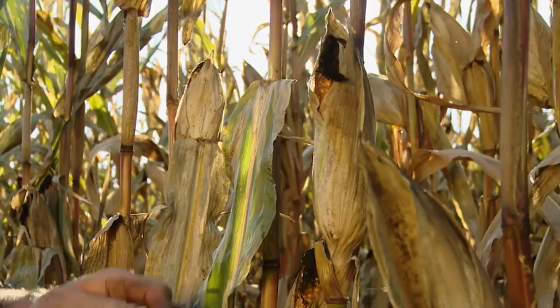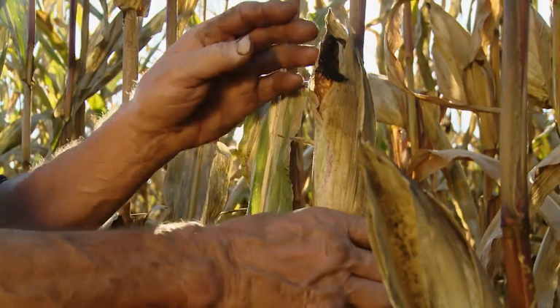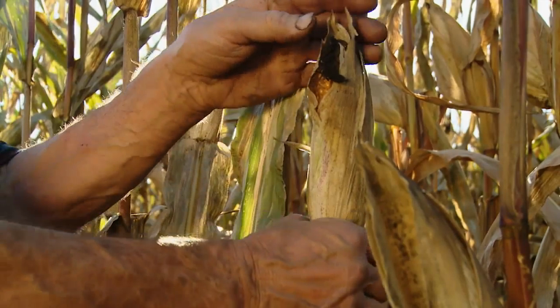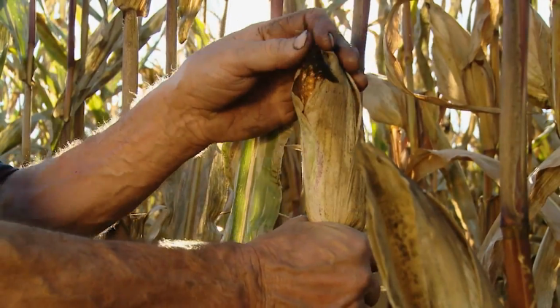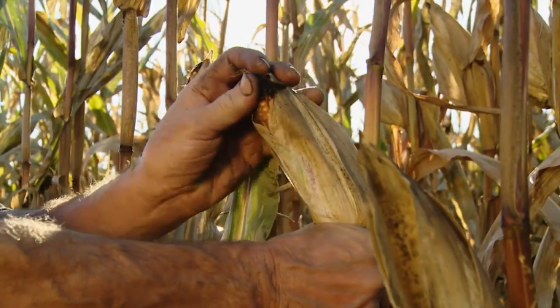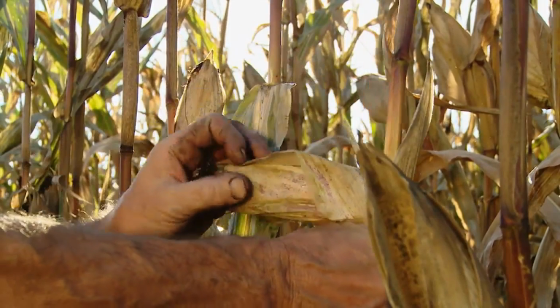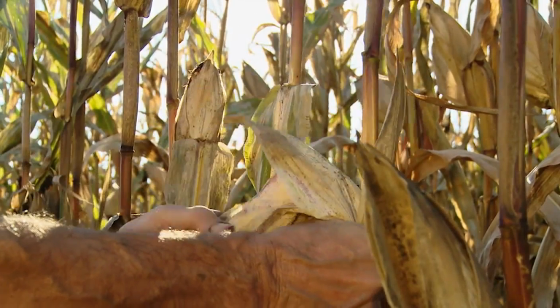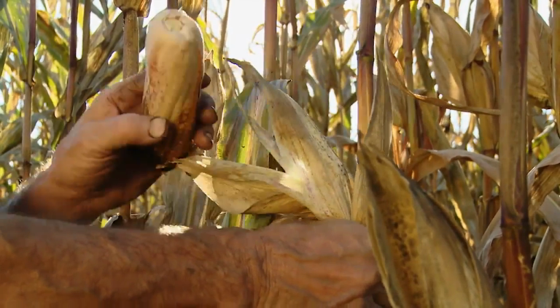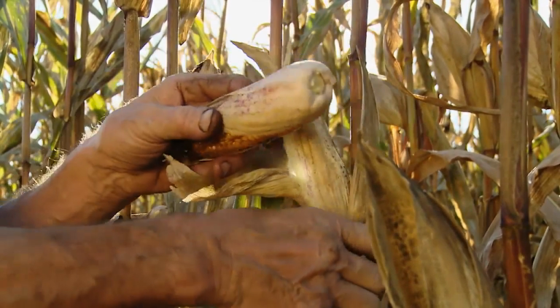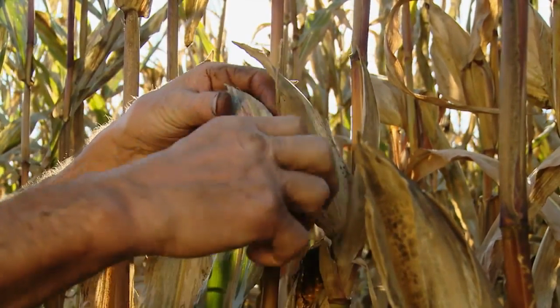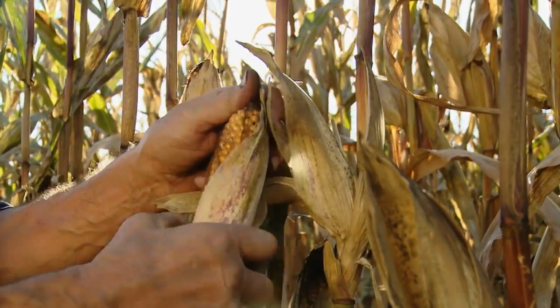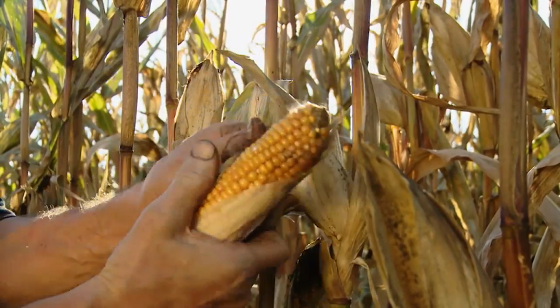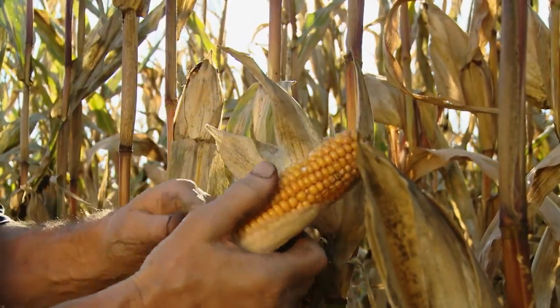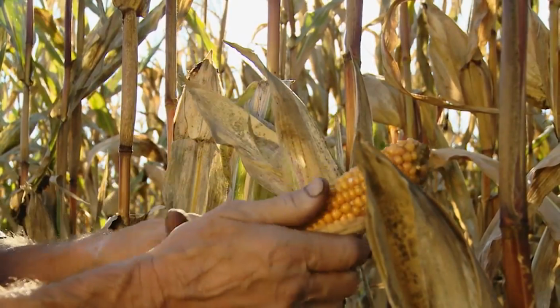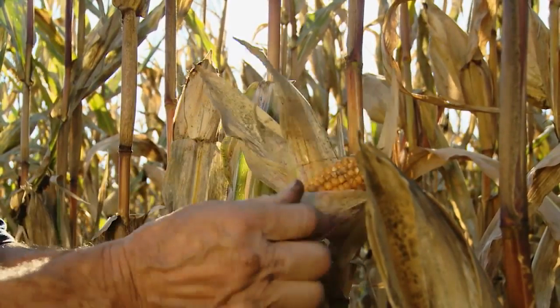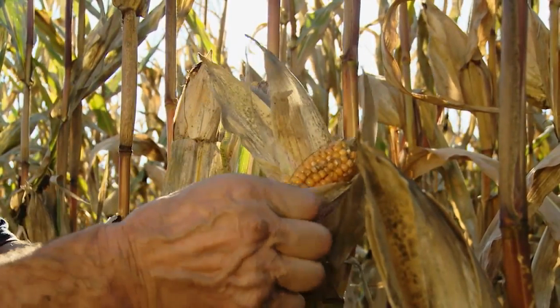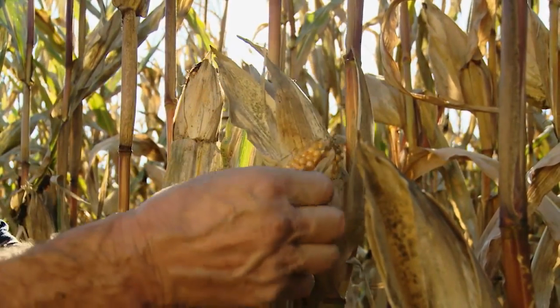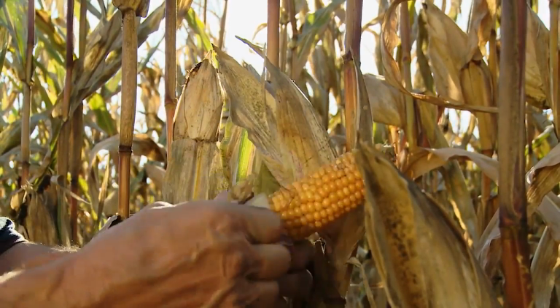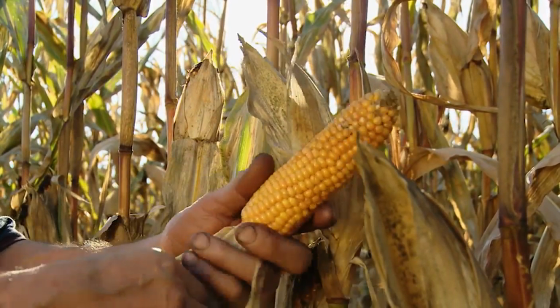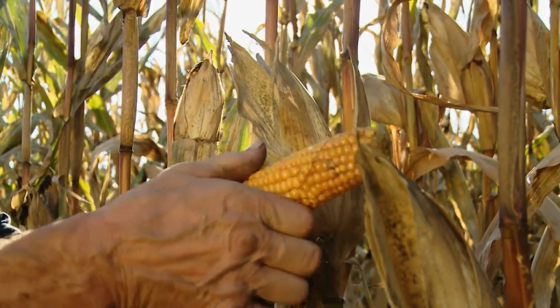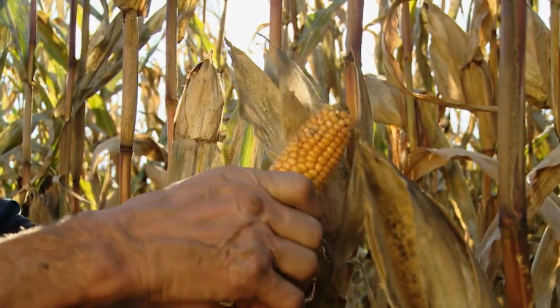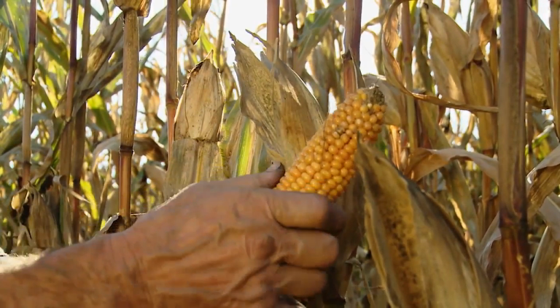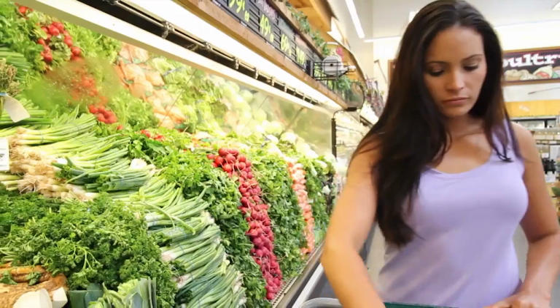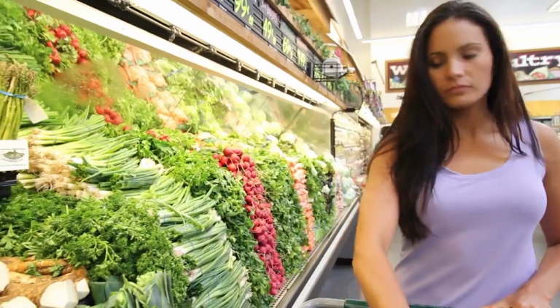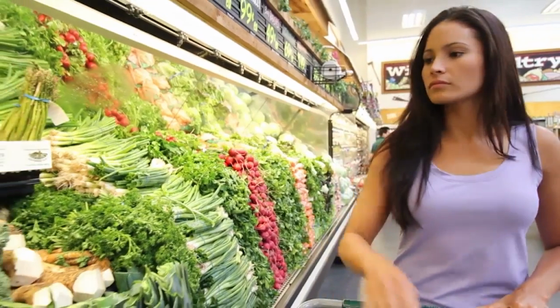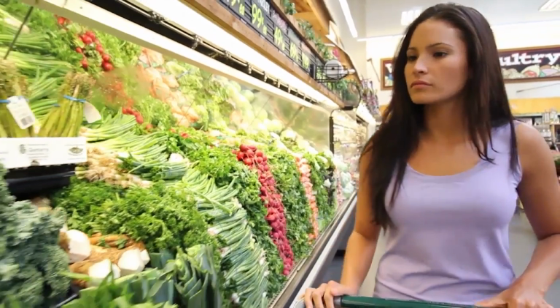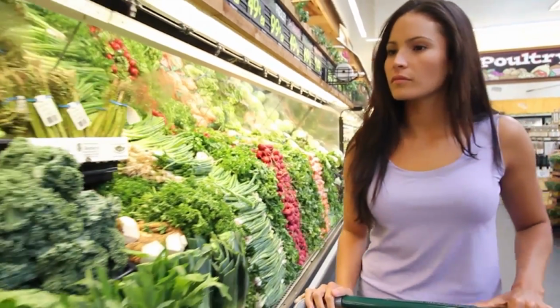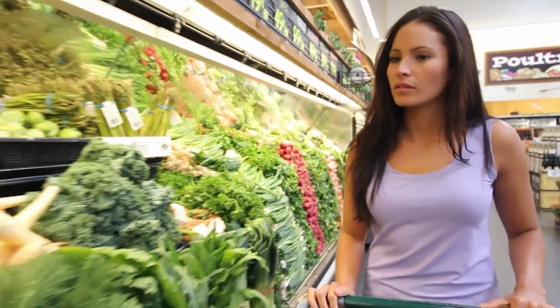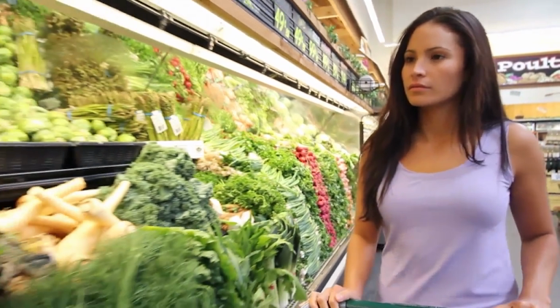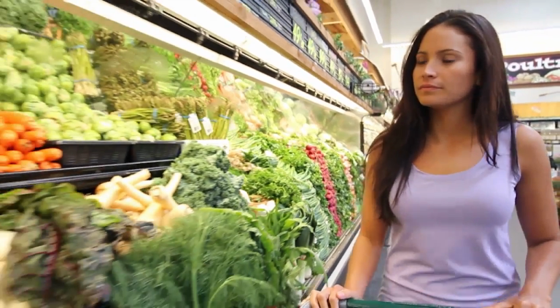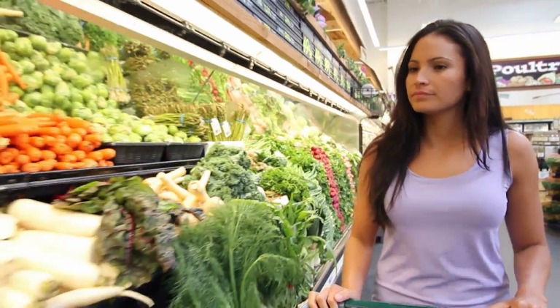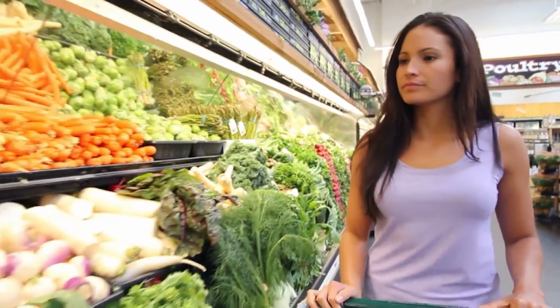Plant biotechnology helps farmers provide Canadians with safe, nutritious and affordable foods. In fact, Canadians save close to 60% on their grocery bills thanks to pesticides and plant biotechnology.